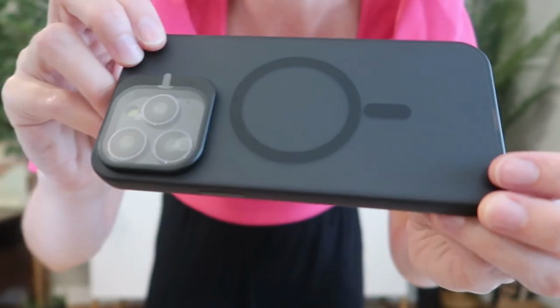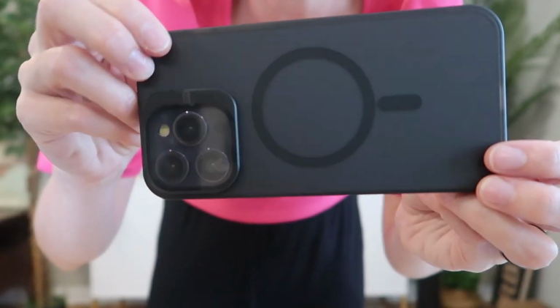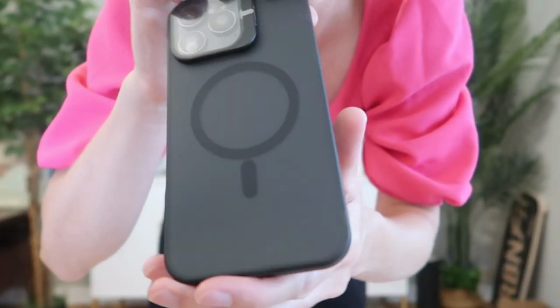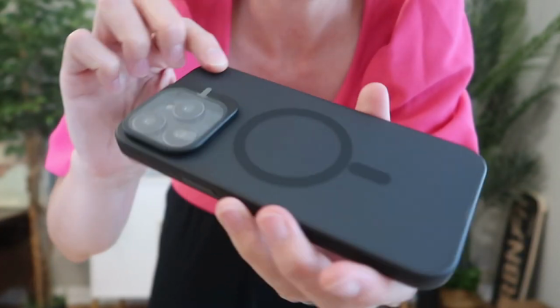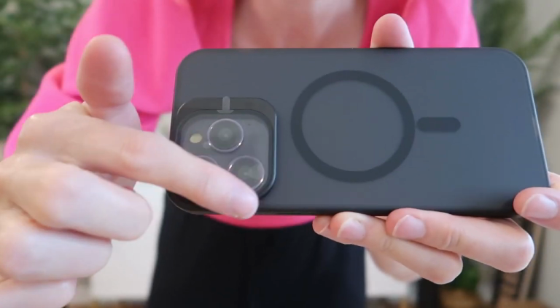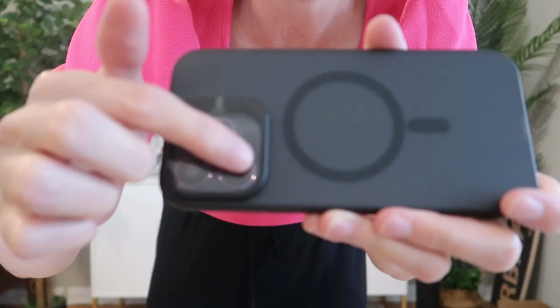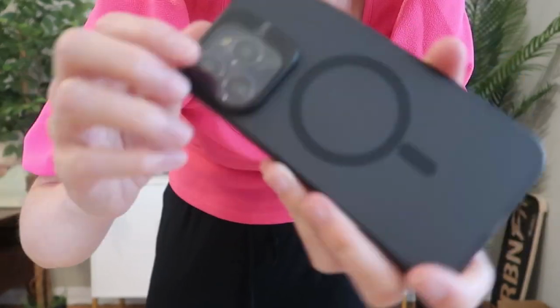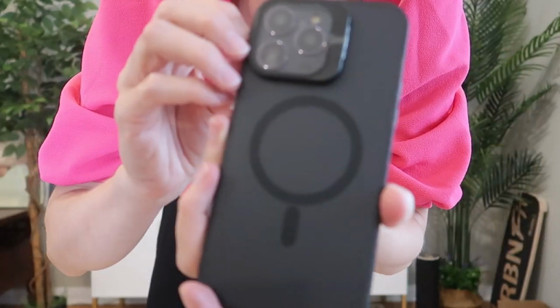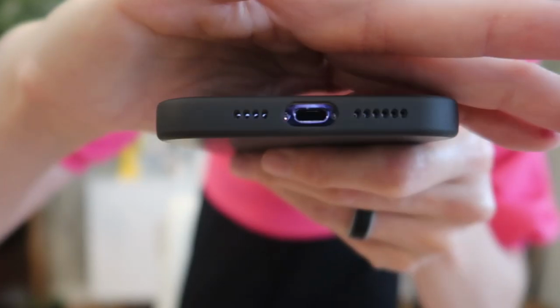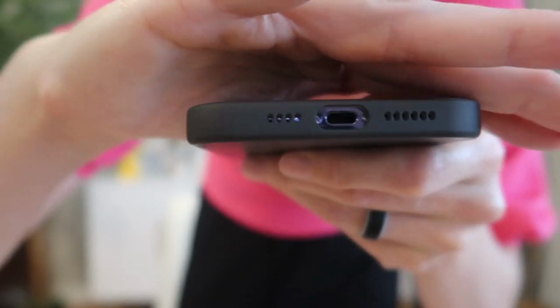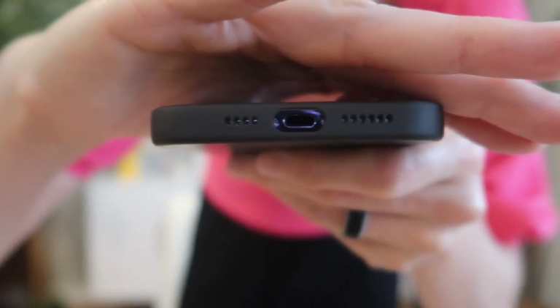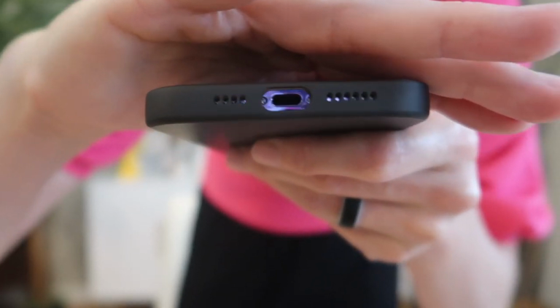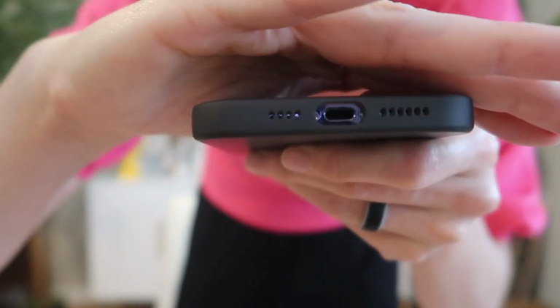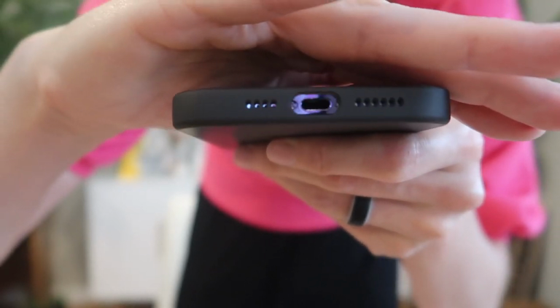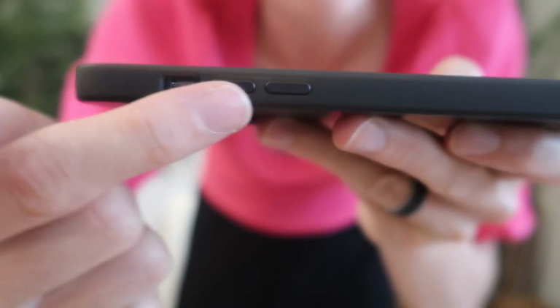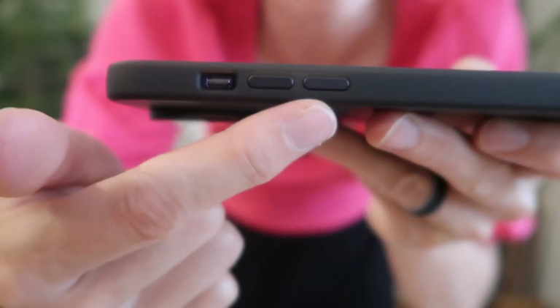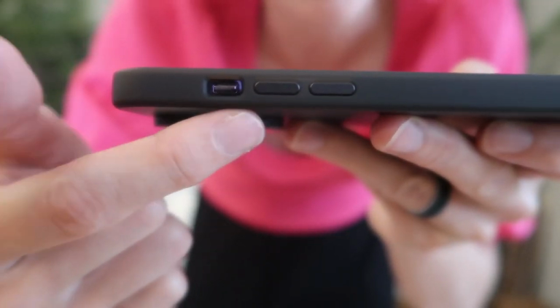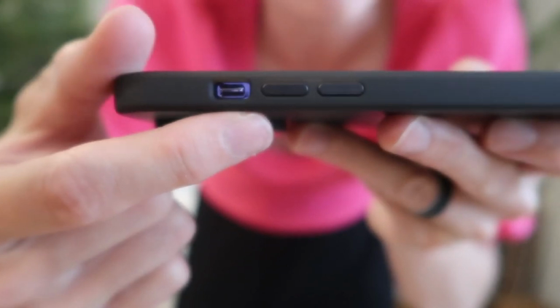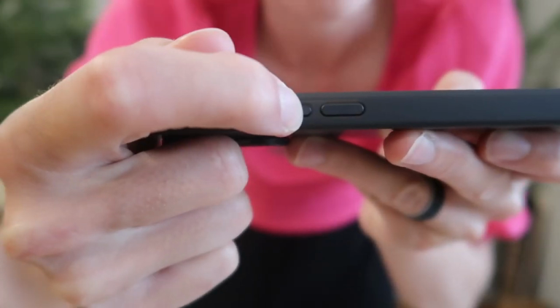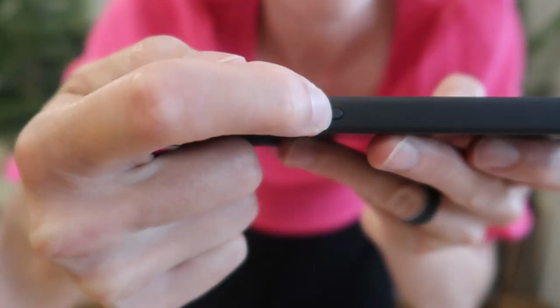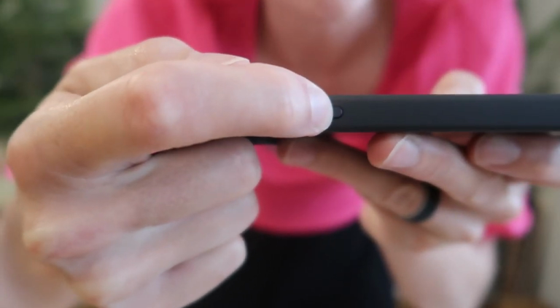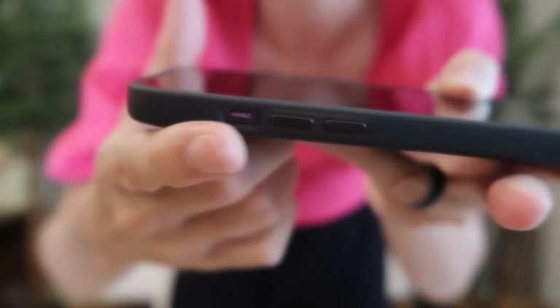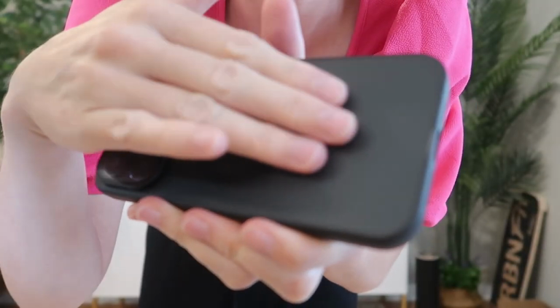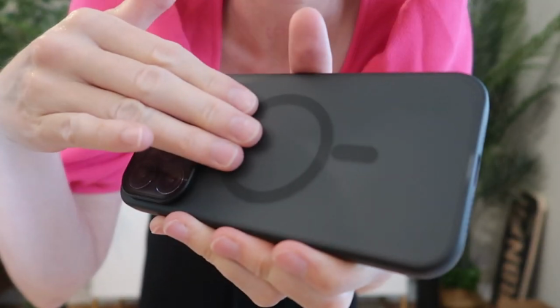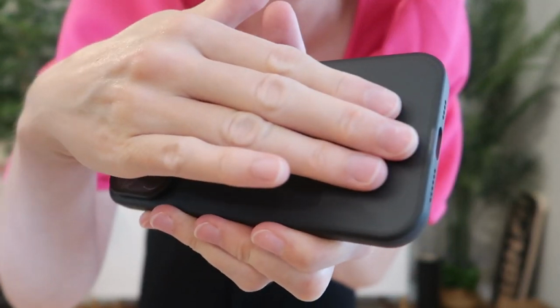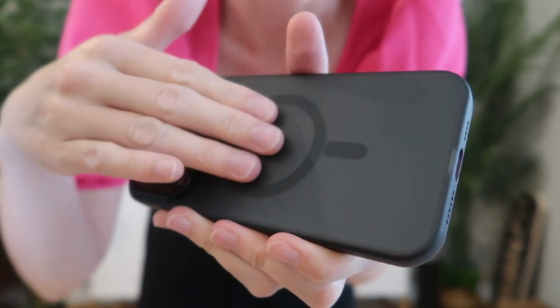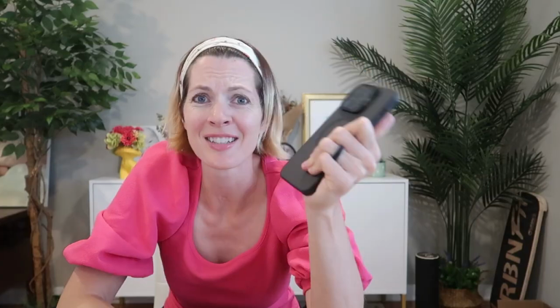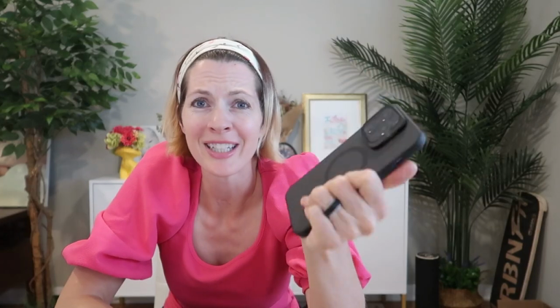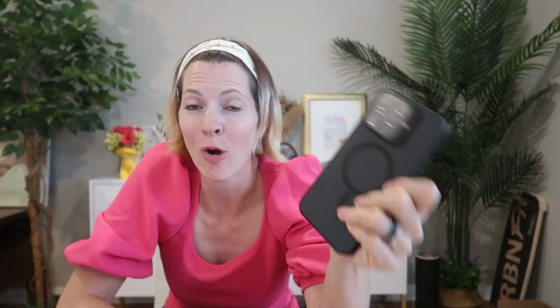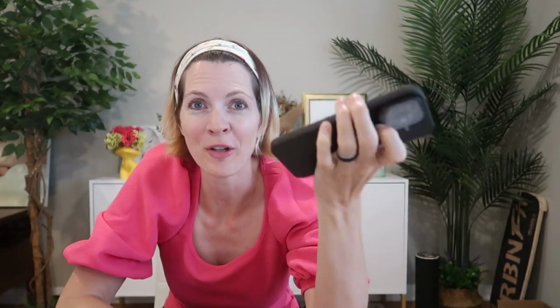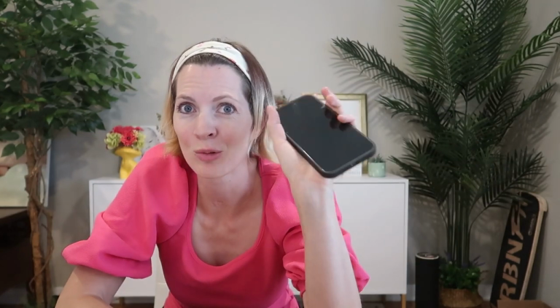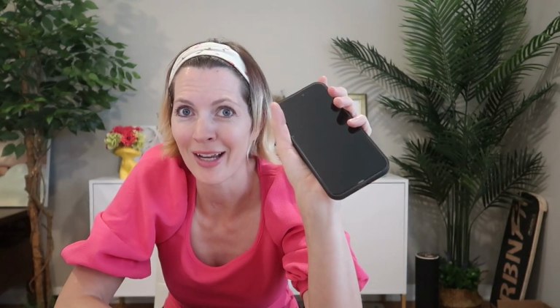Here is the back. You've got your lenses perfectly covered. We've got precise cutouts down here and sensitive button covers. It has a really nice smooth silky touch — it's not slippery, it's easy to hold and it feels really nice.